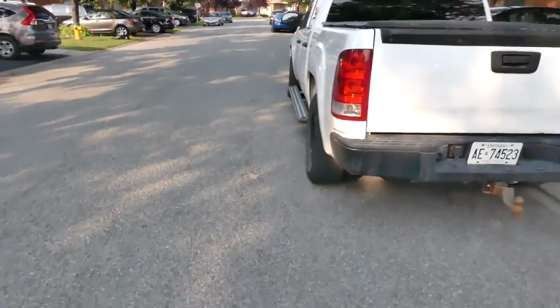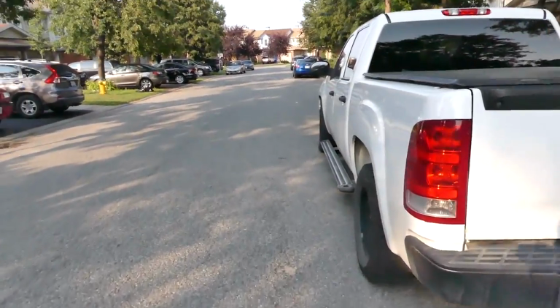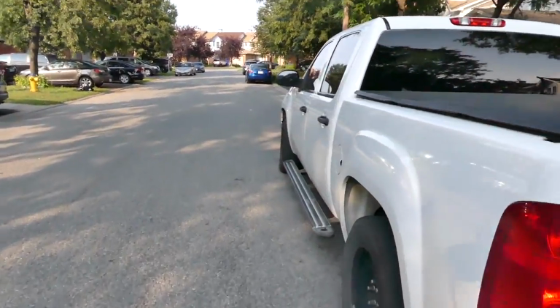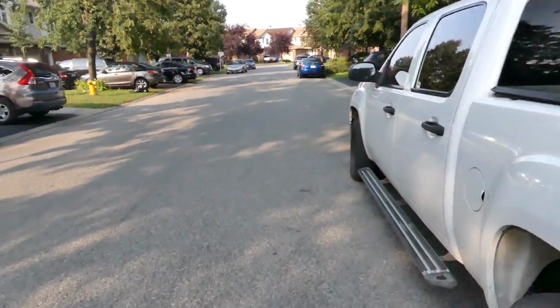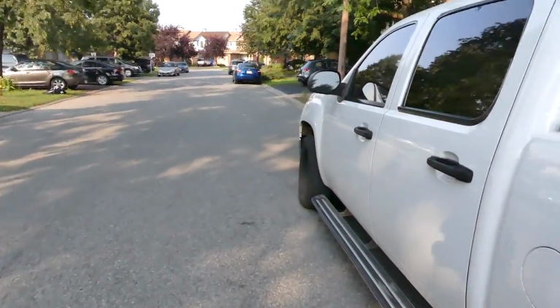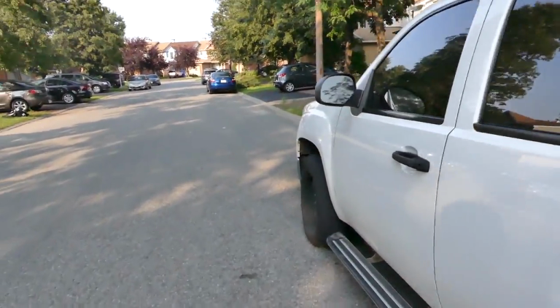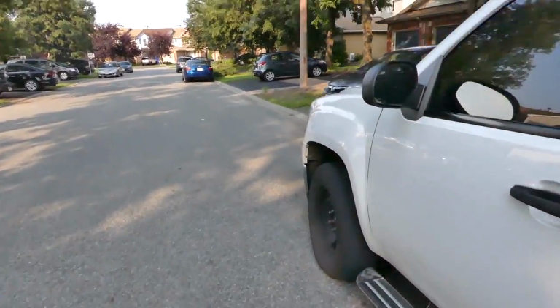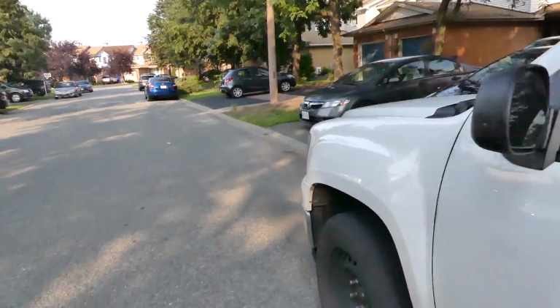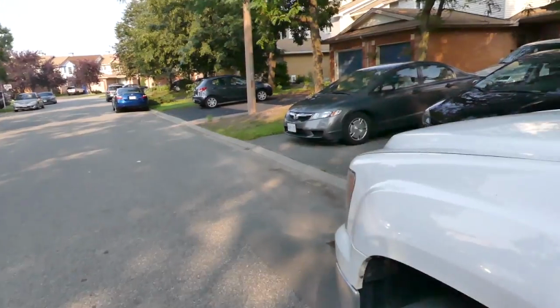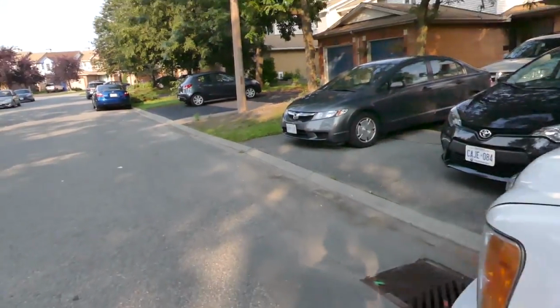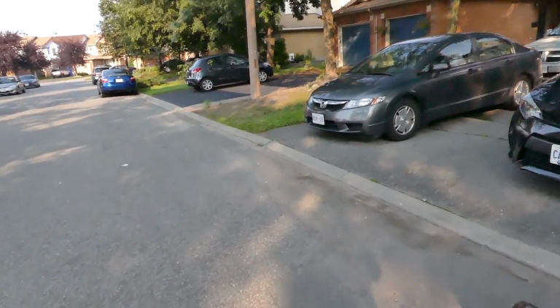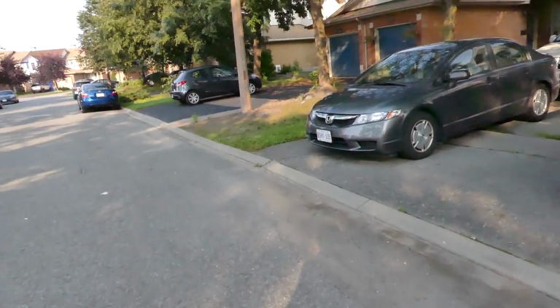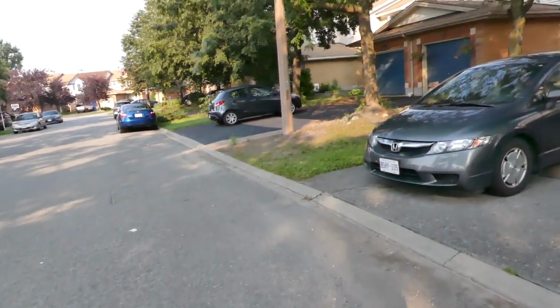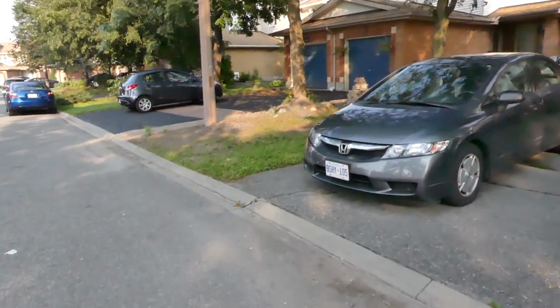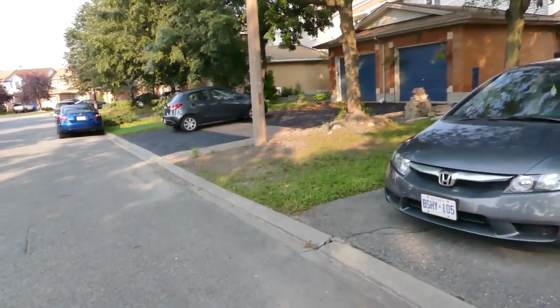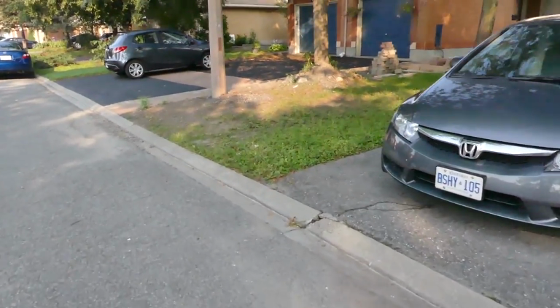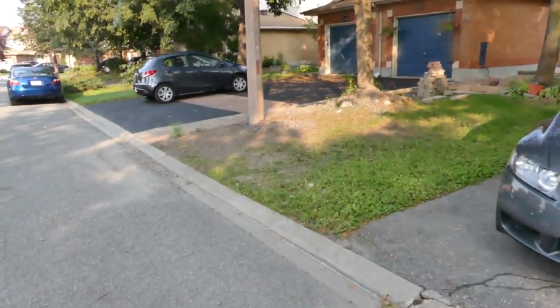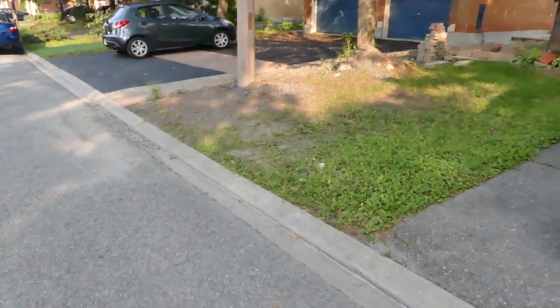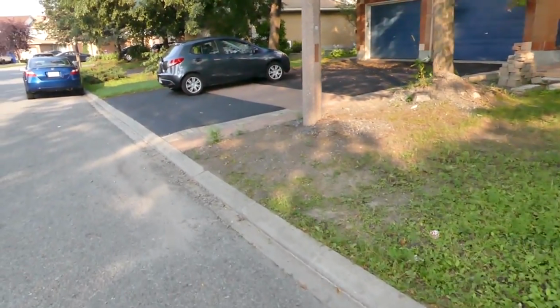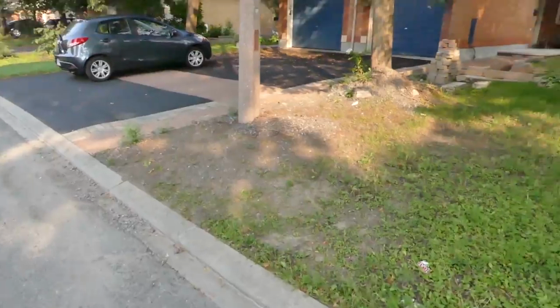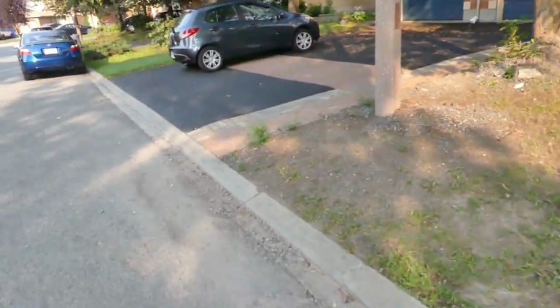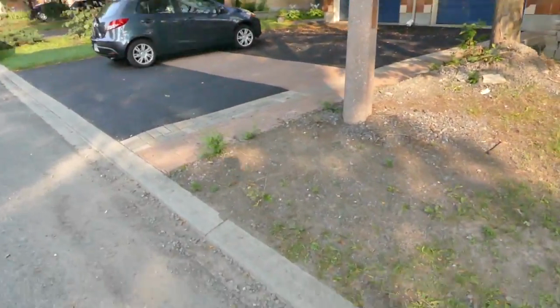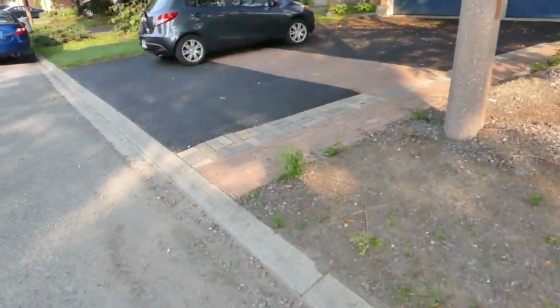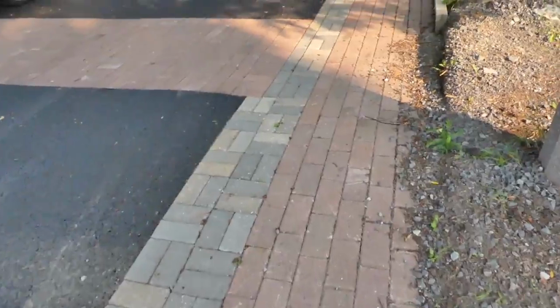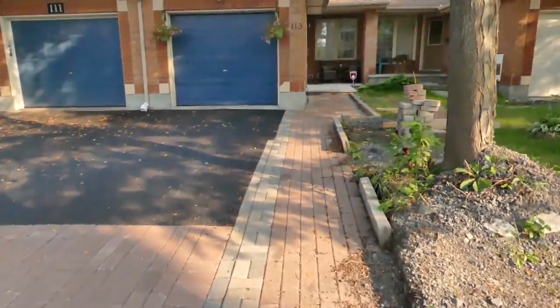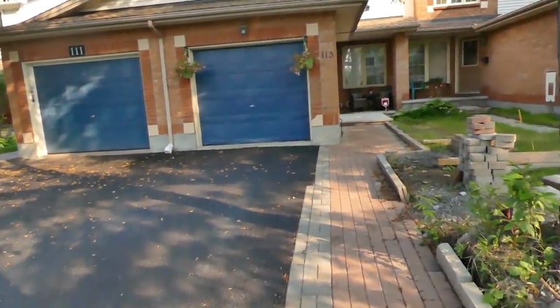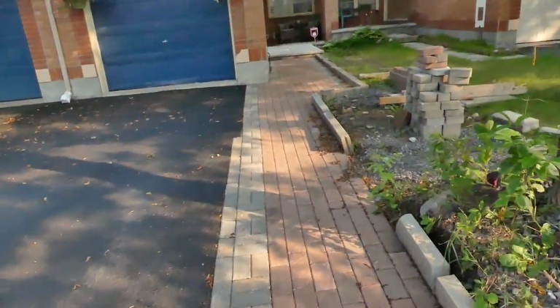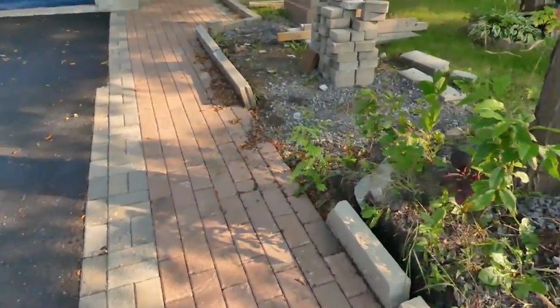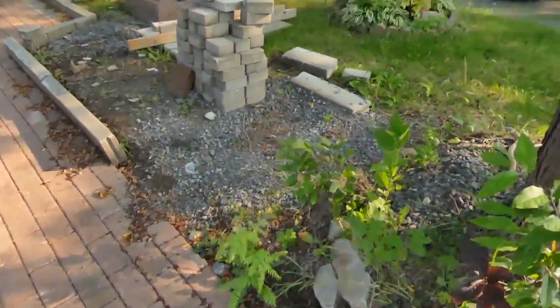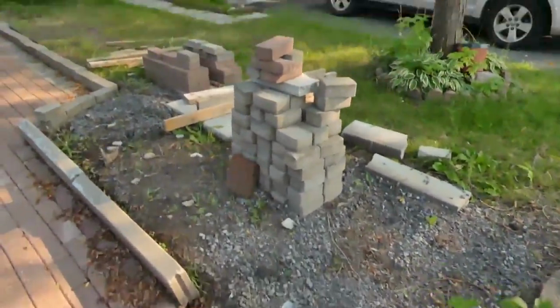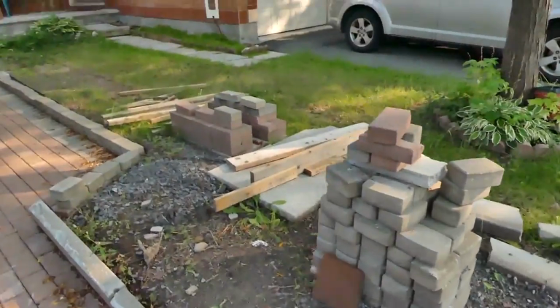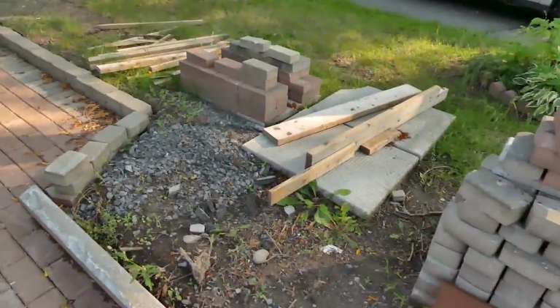I think we might even be officially the first vlogger in Kanata, maybe even in this region. It is Kanata, but either way we are home. Brand new walkway.